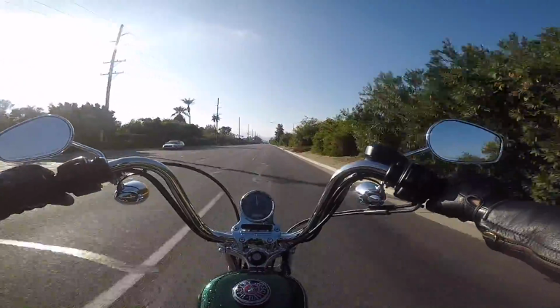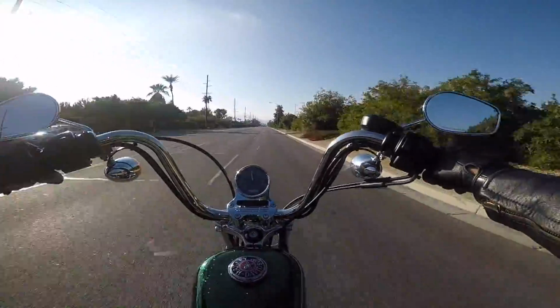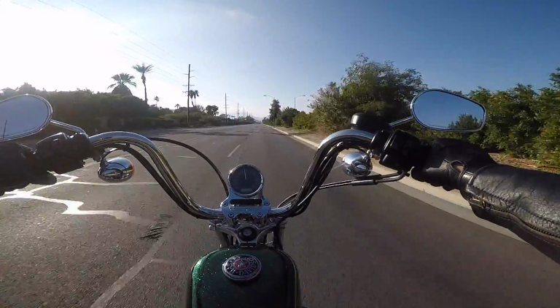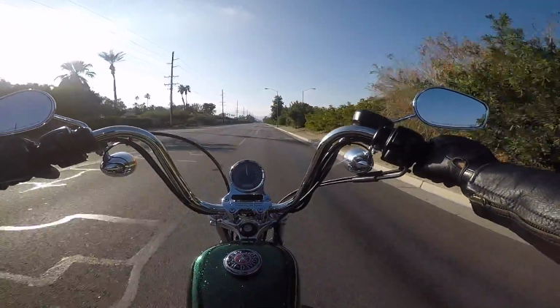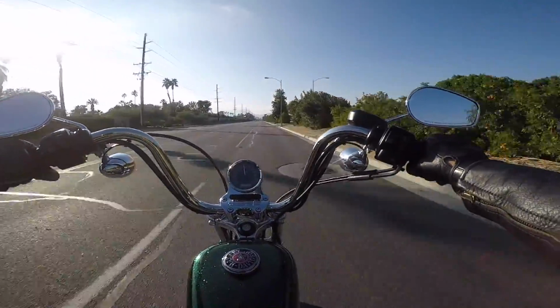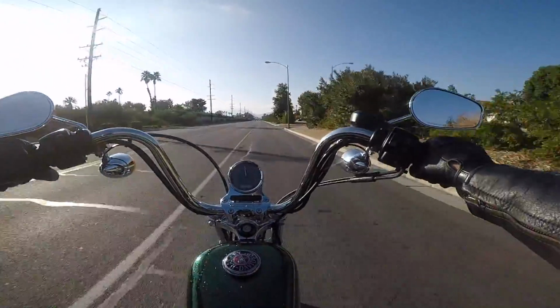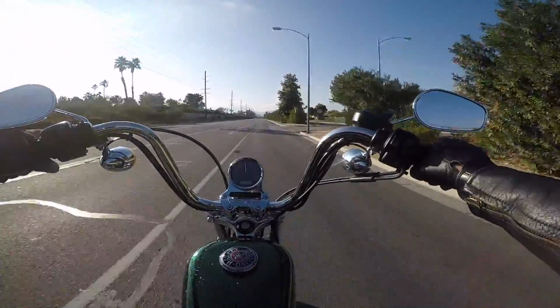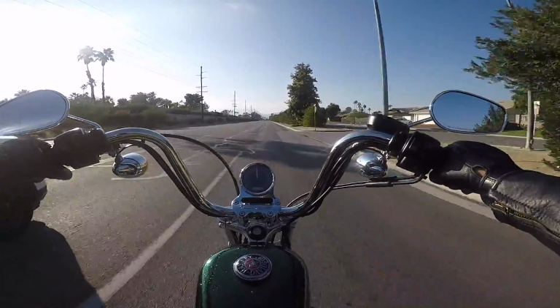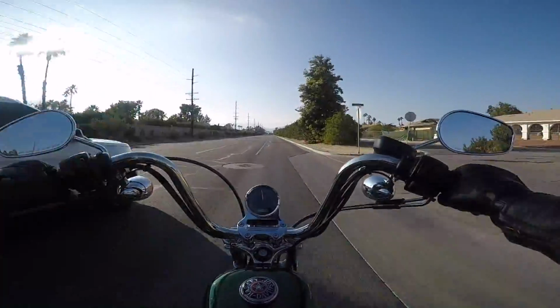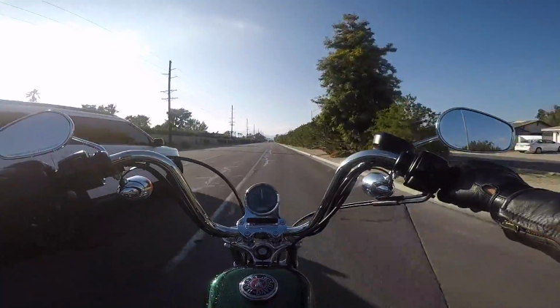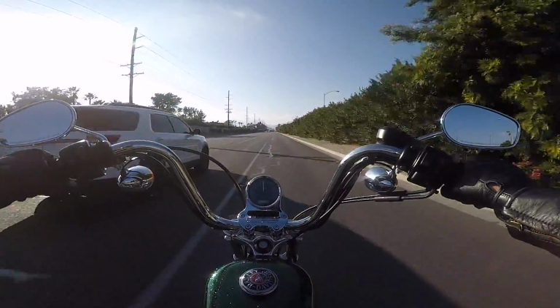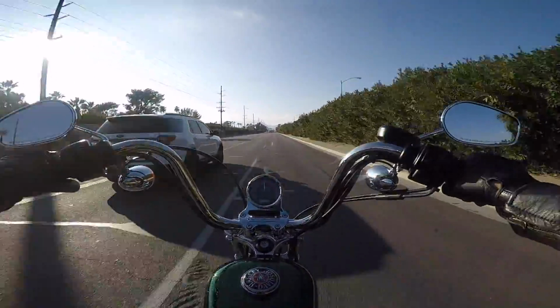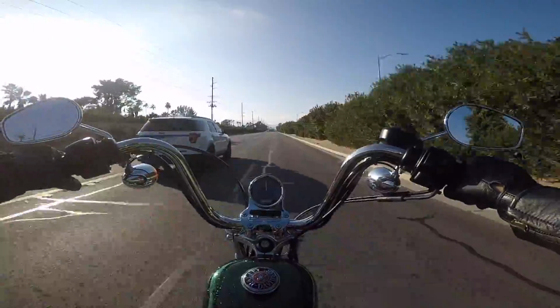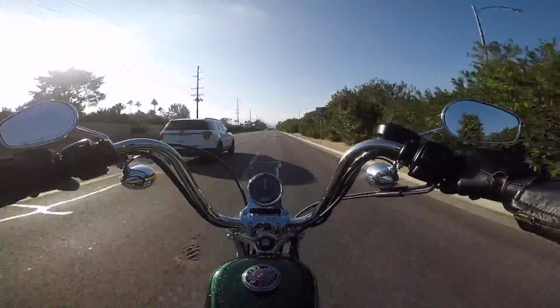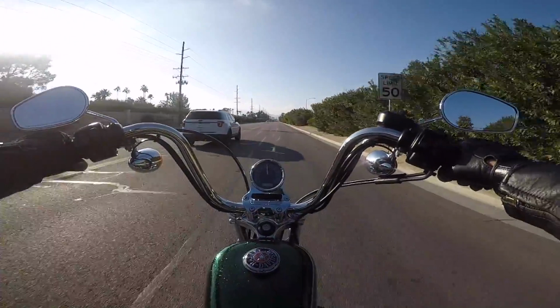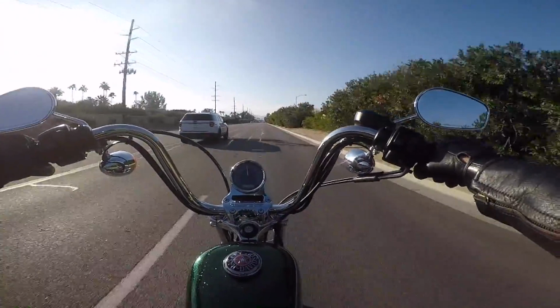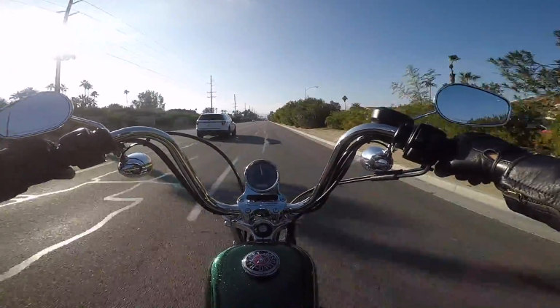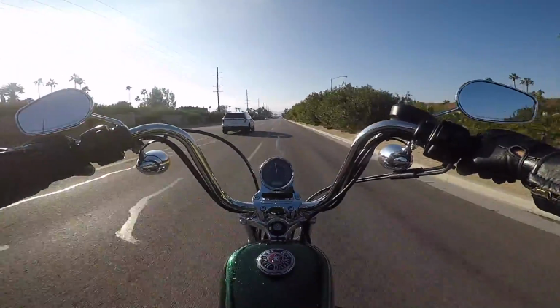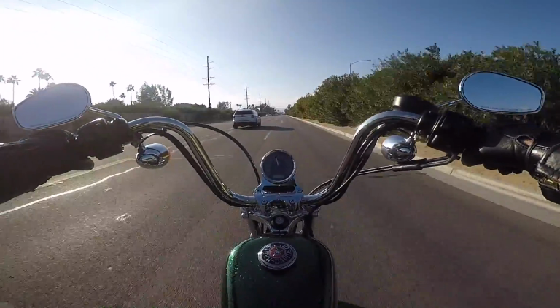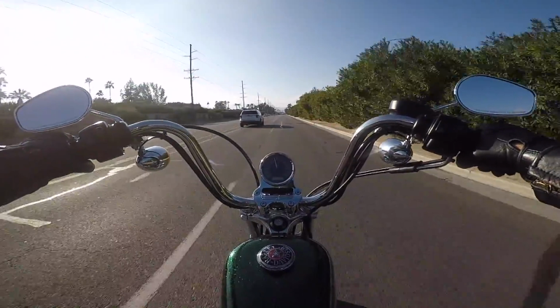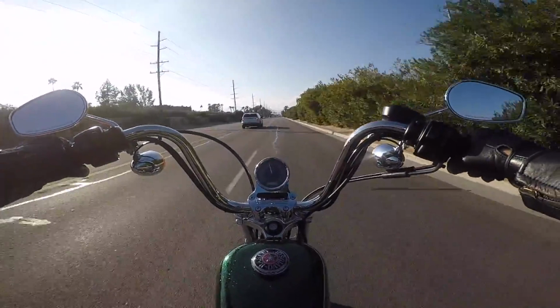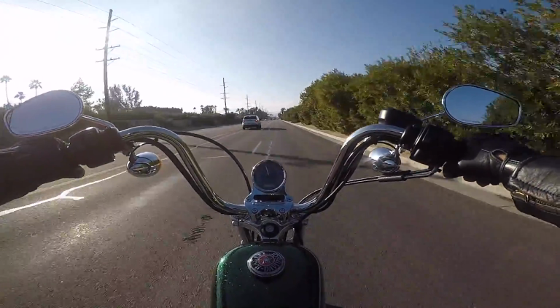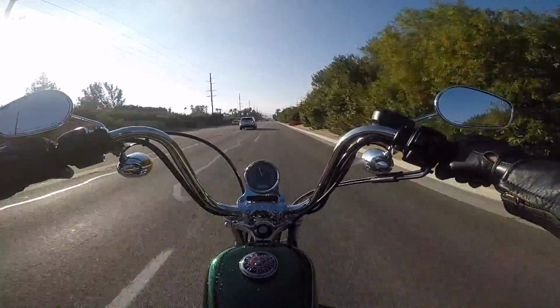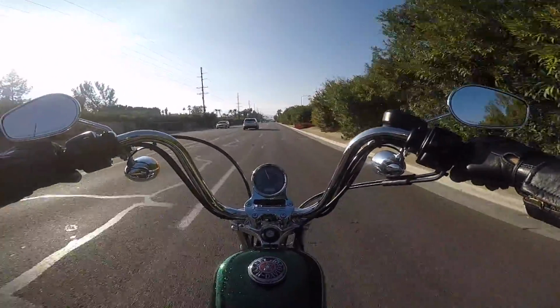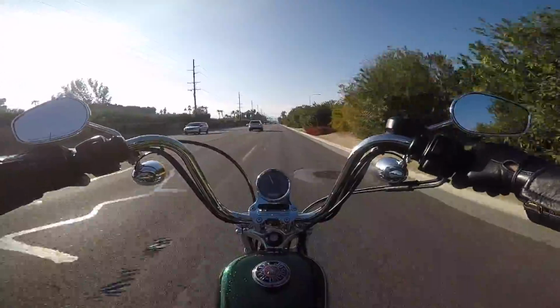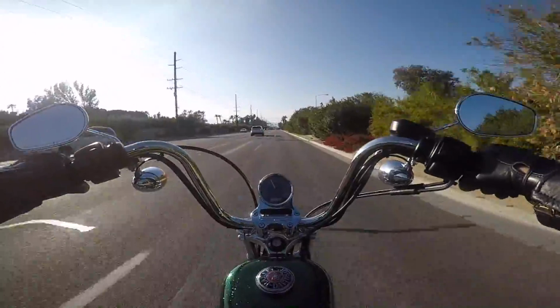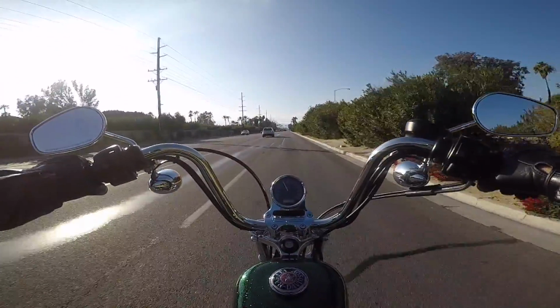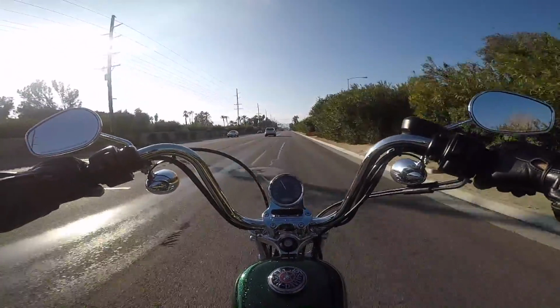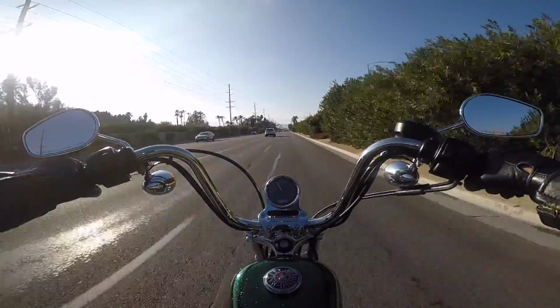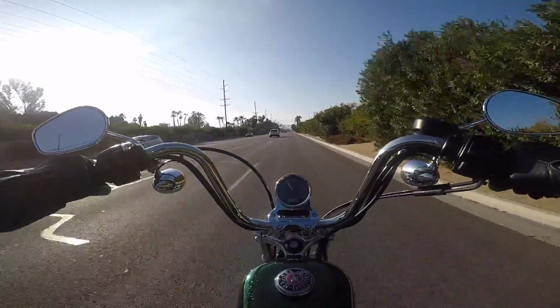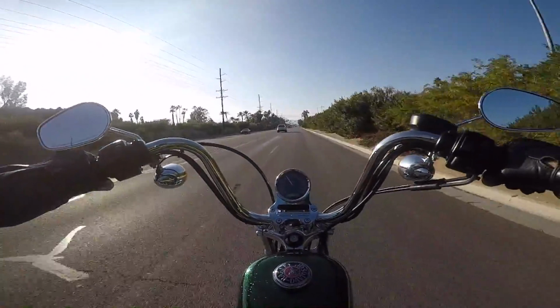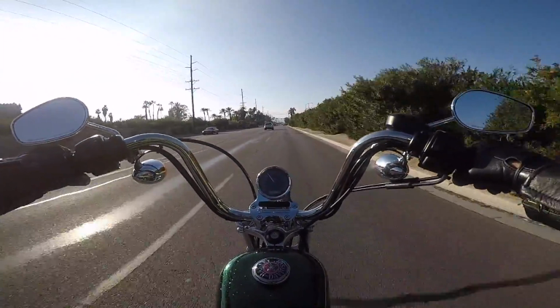It's about 55 degrees here today. We're in Indio, California — the Coachella Valley, Palm Springs area.